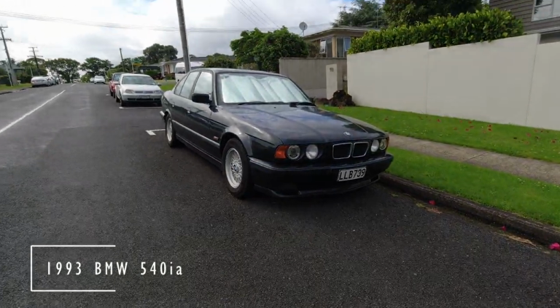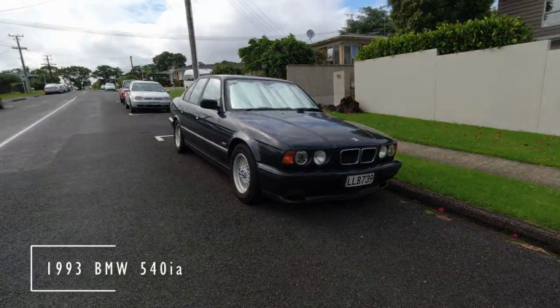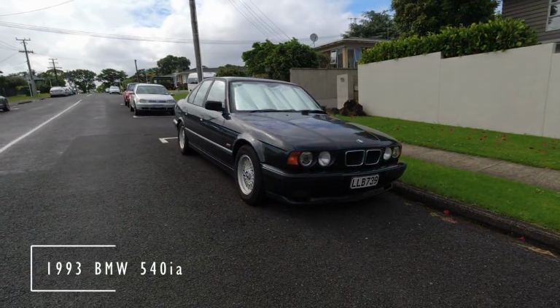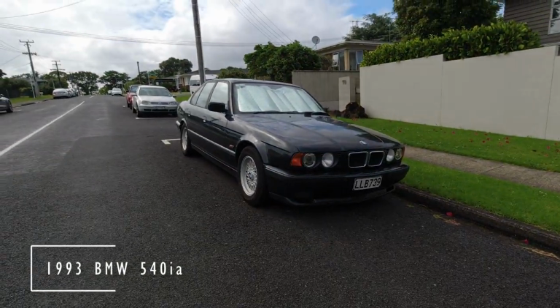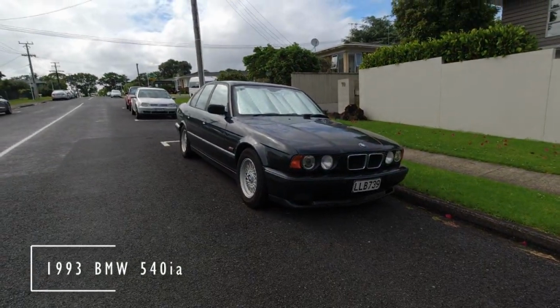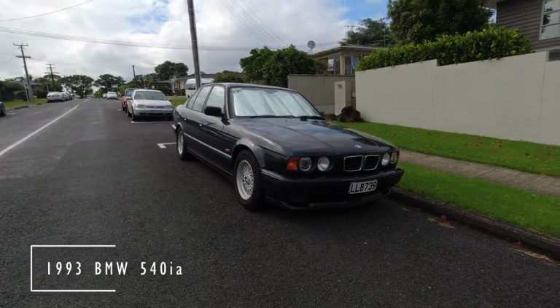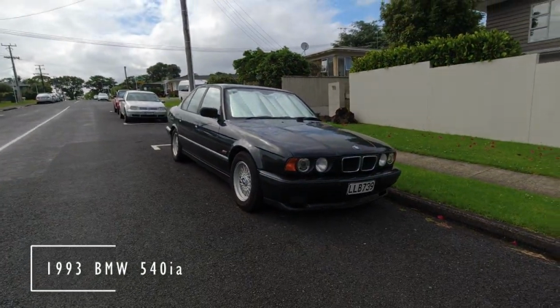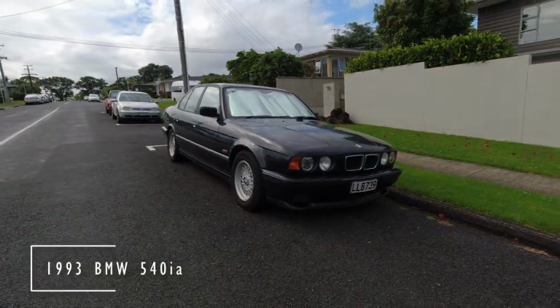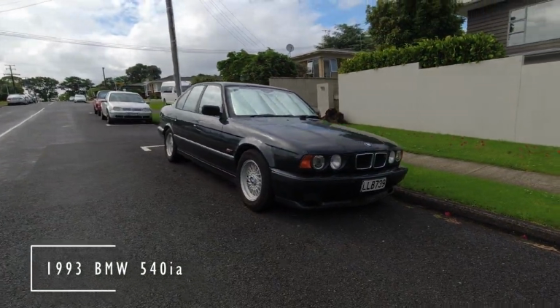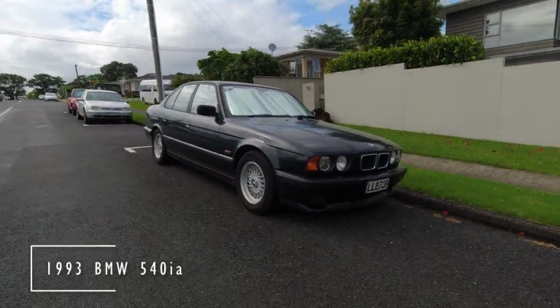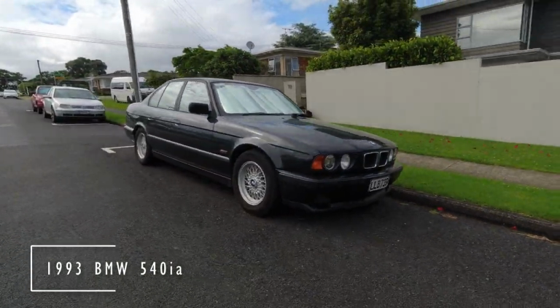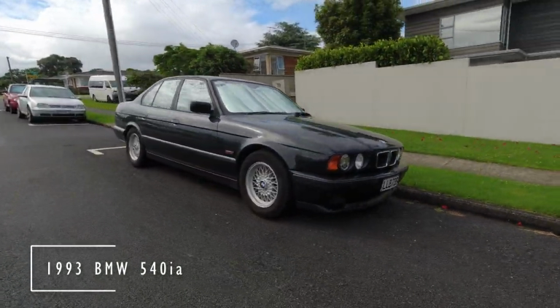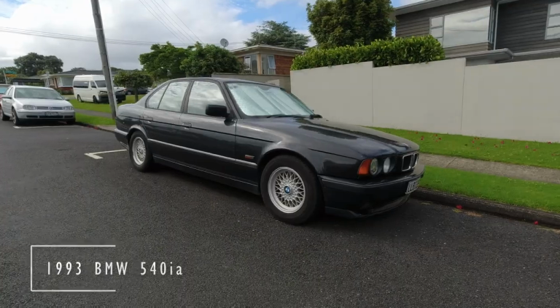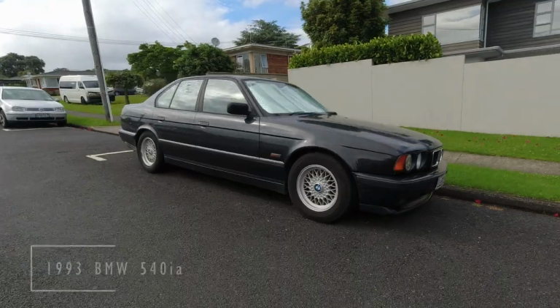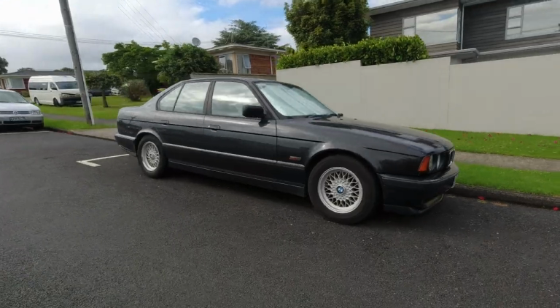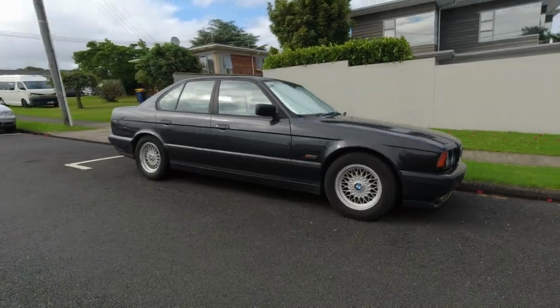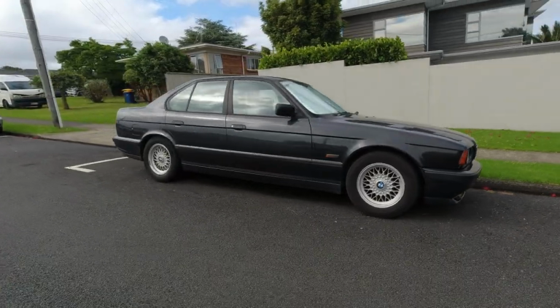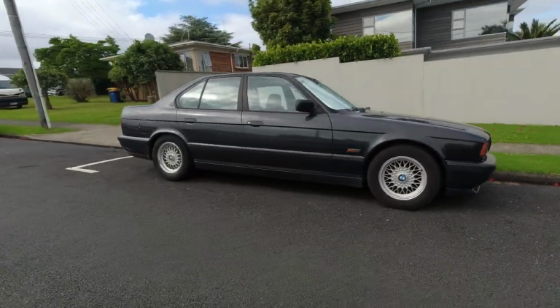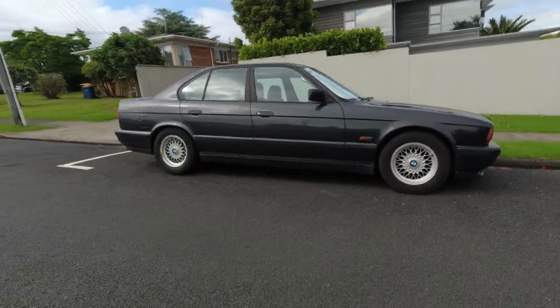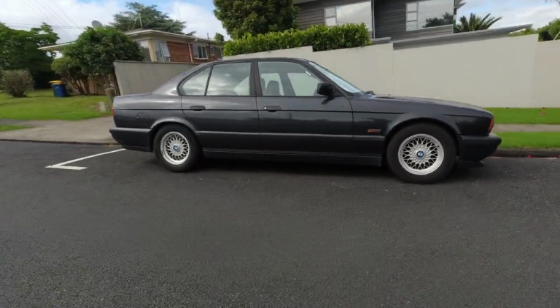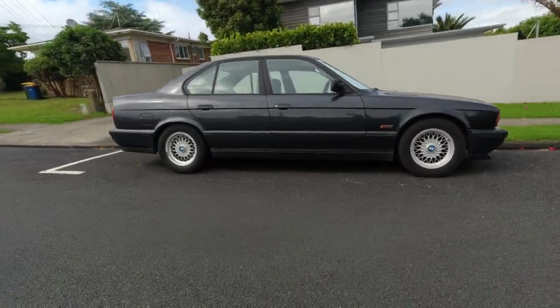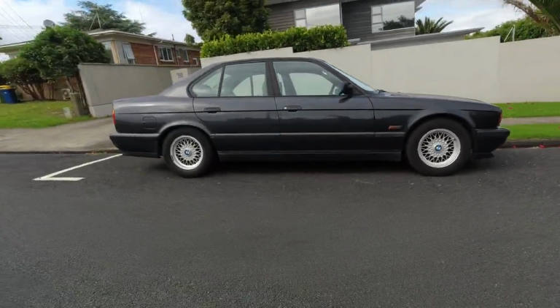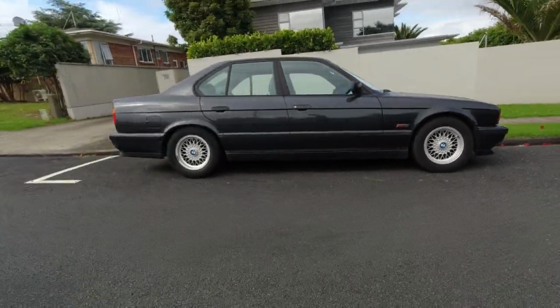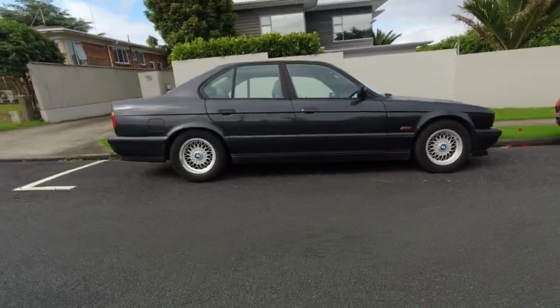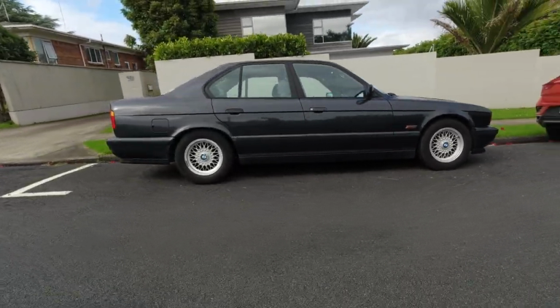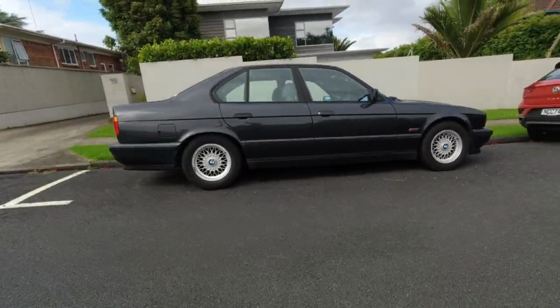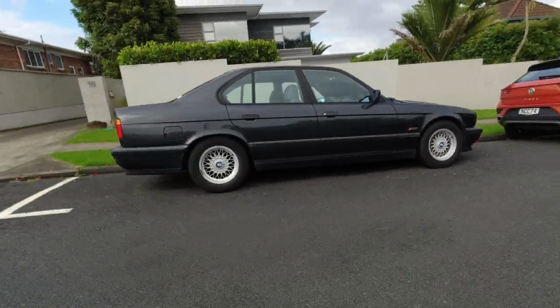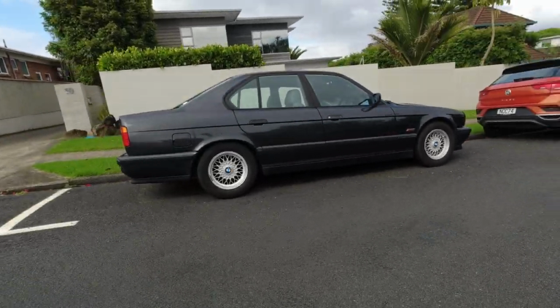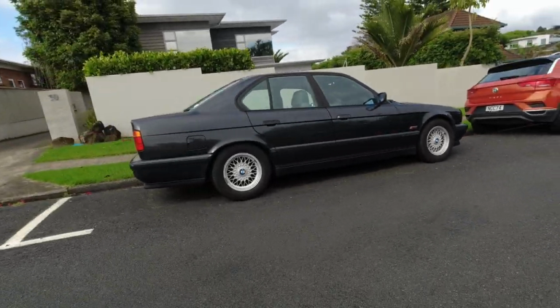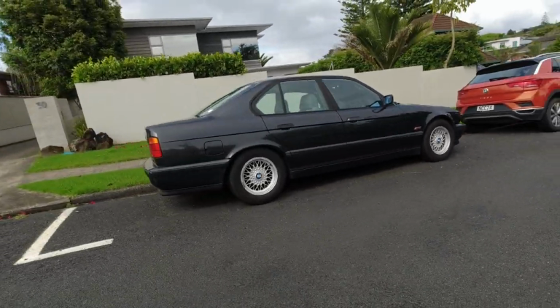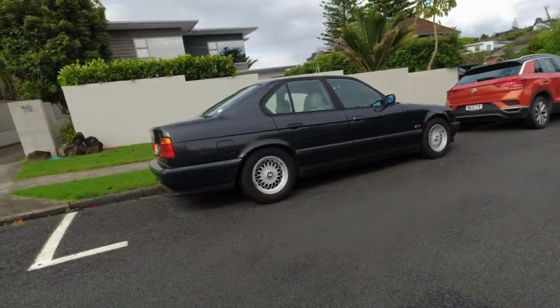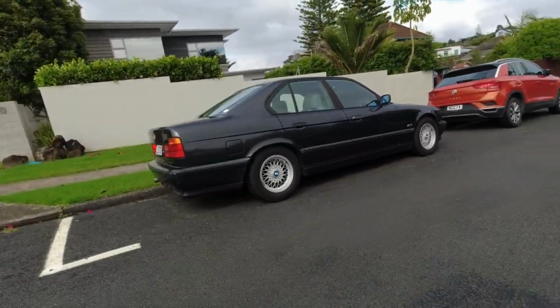Classy, classic, 8-pot, debadged E34 Bimmer here, with the right wheels too. Basket weaves? Get in.